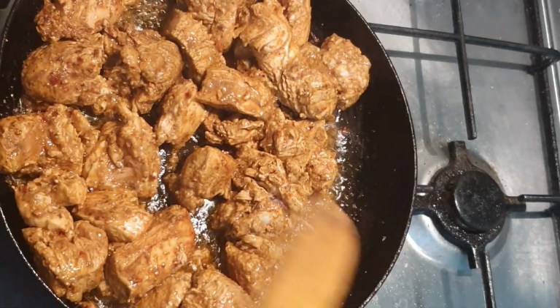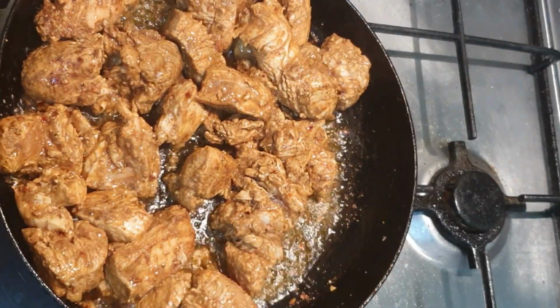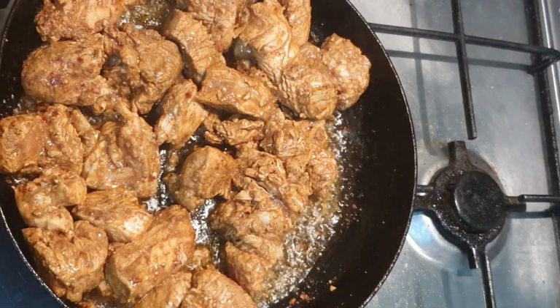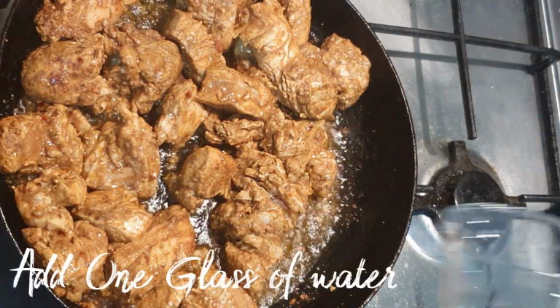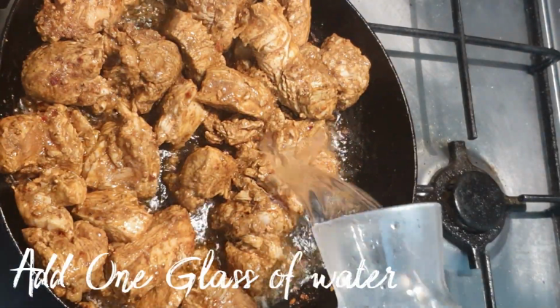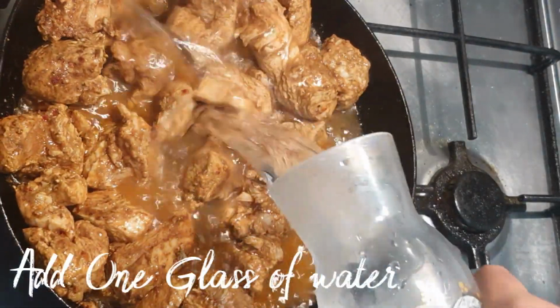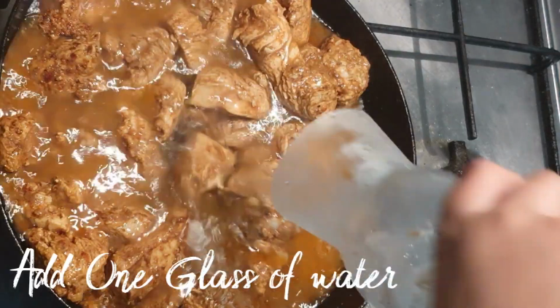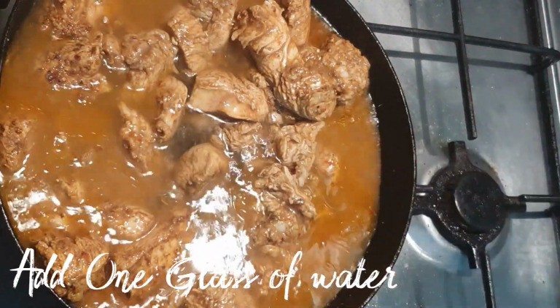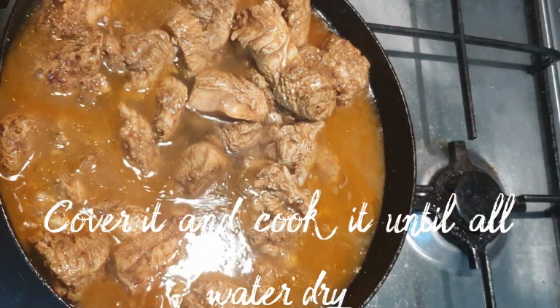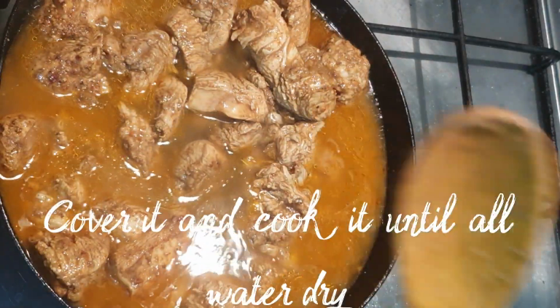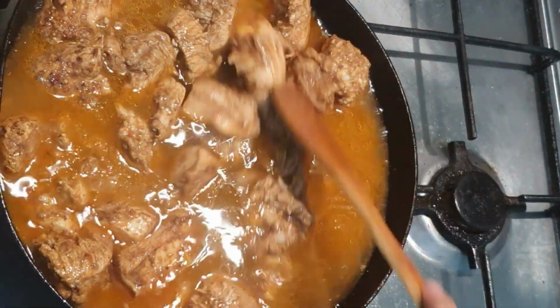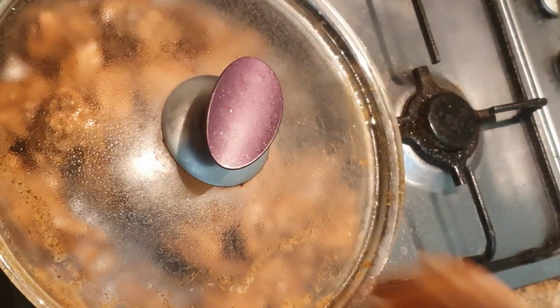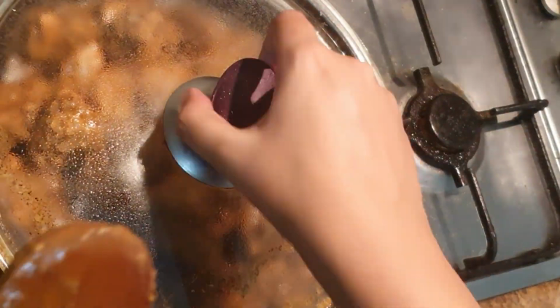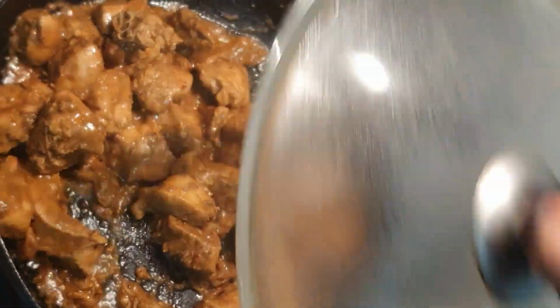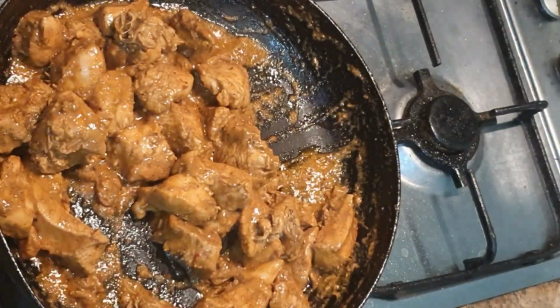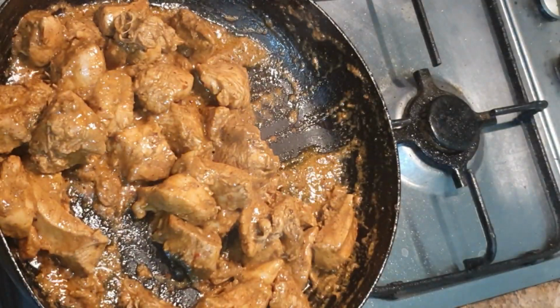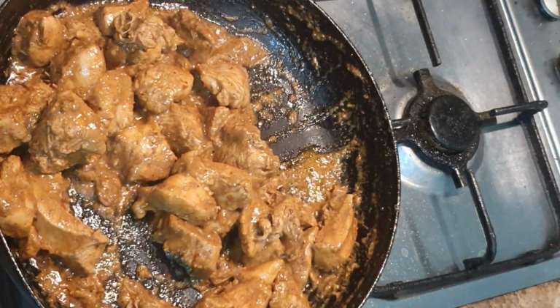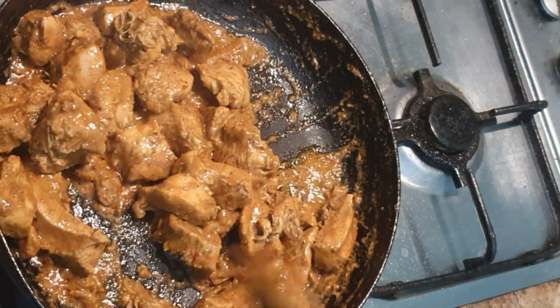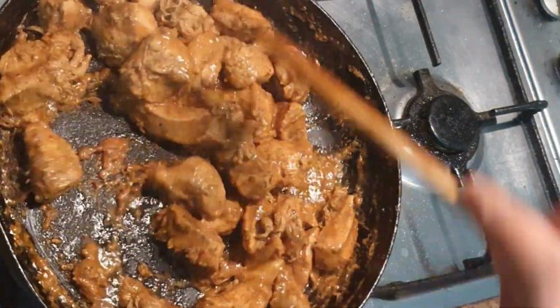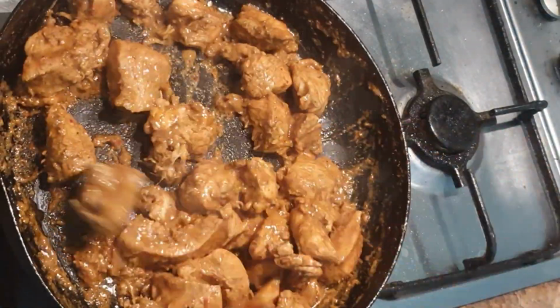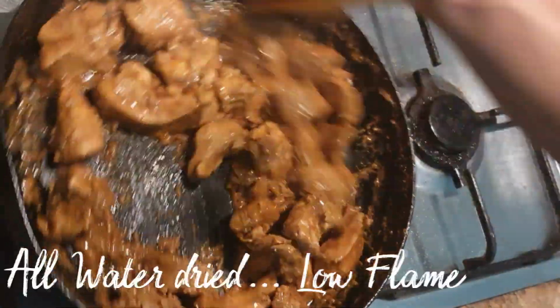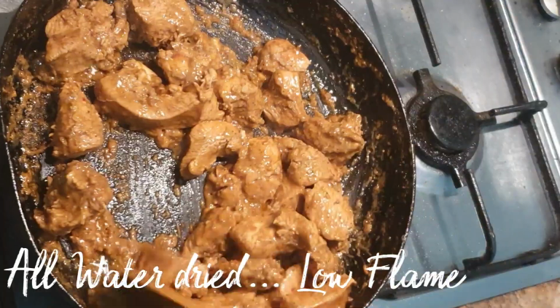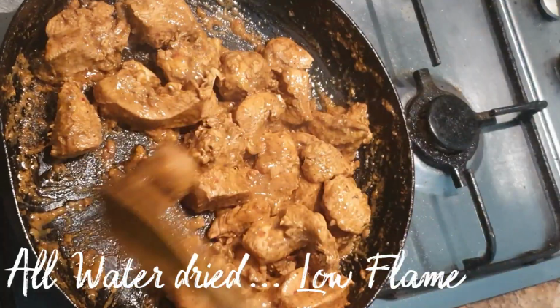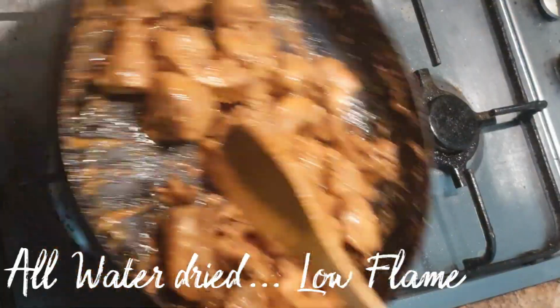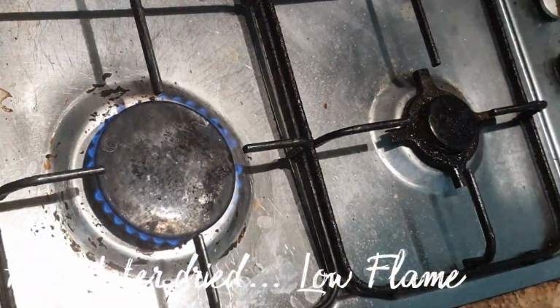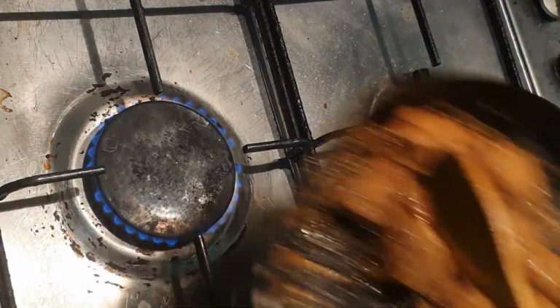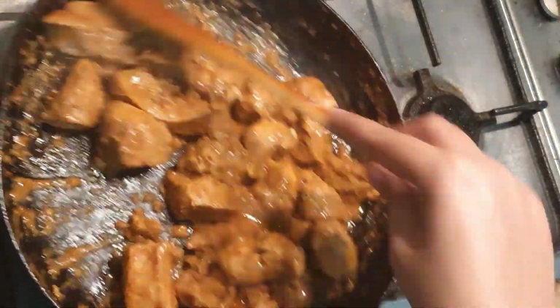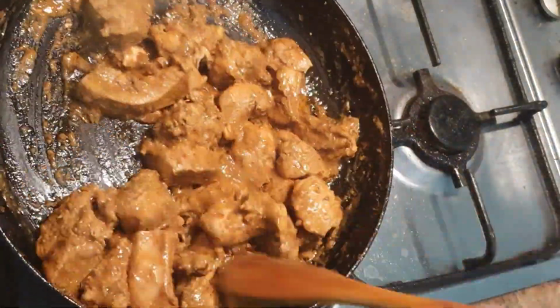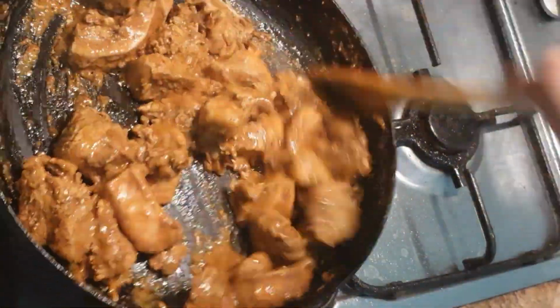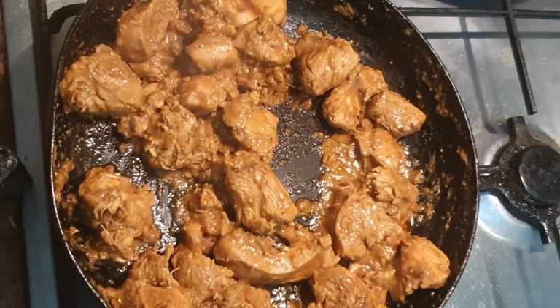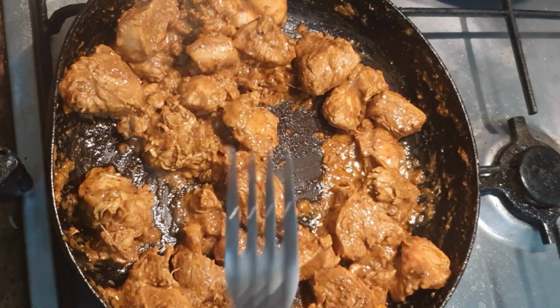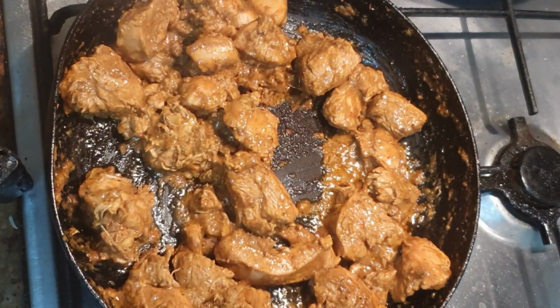Now I am adding one glass of water after adding the meat. The water has dried out. The flame has been reduced.